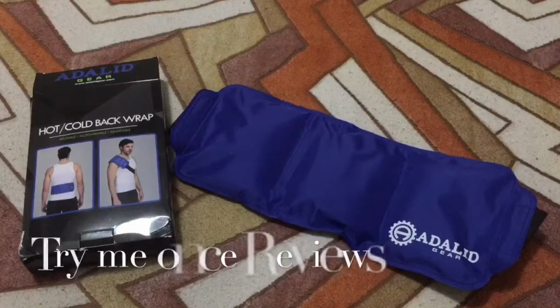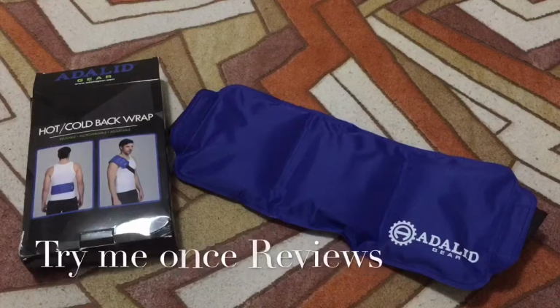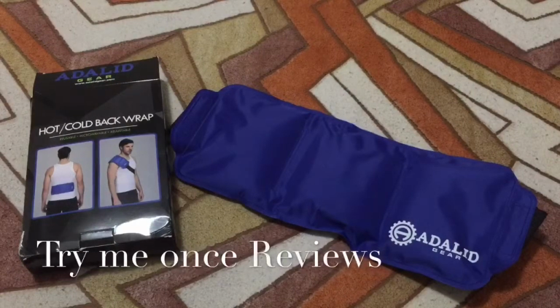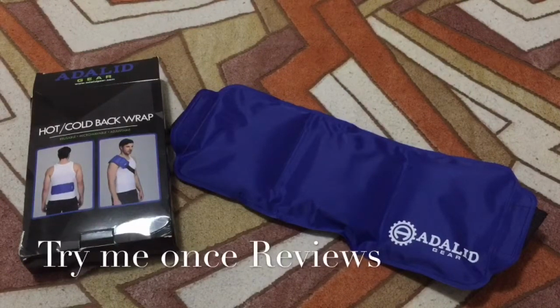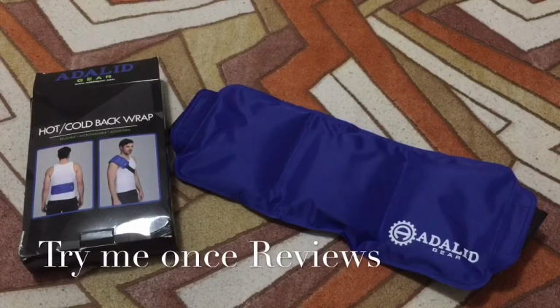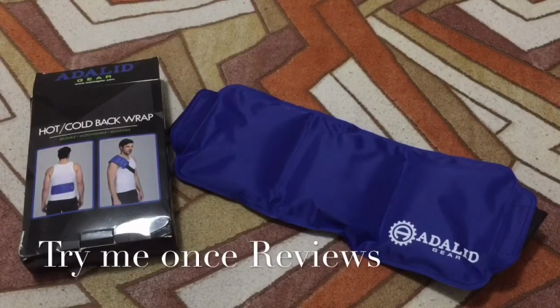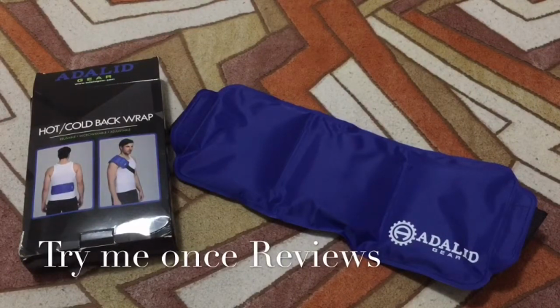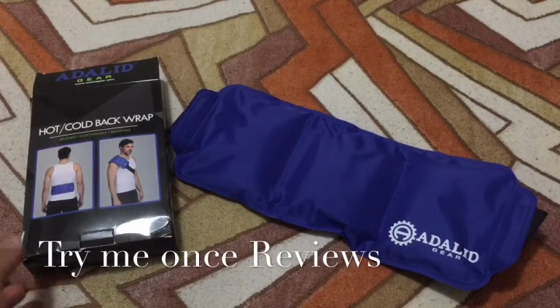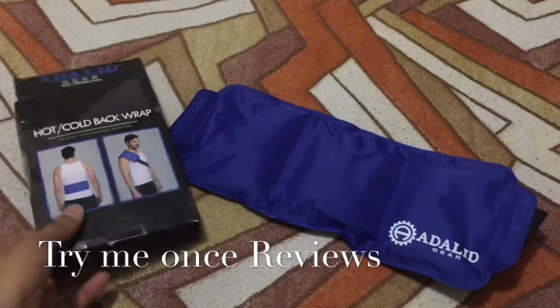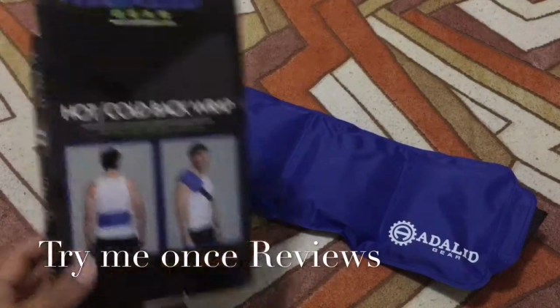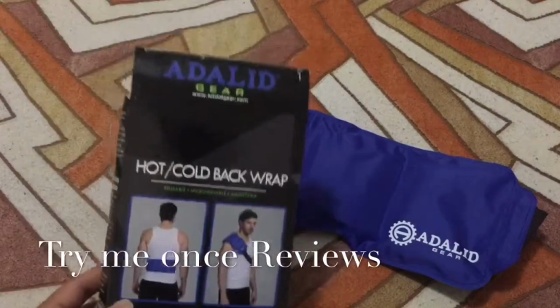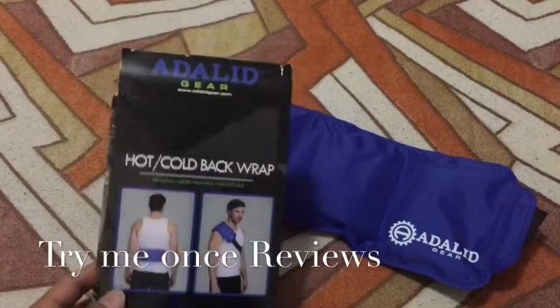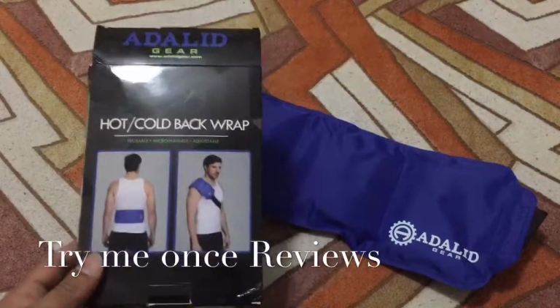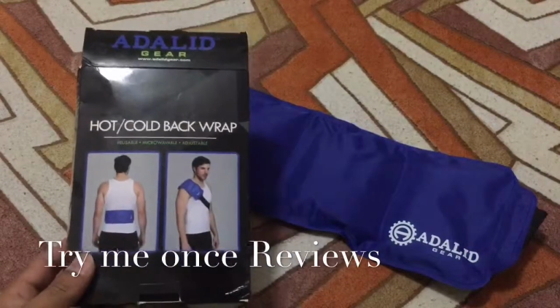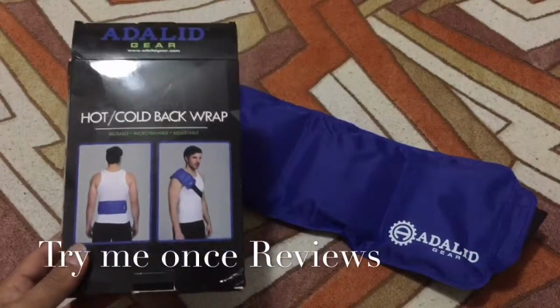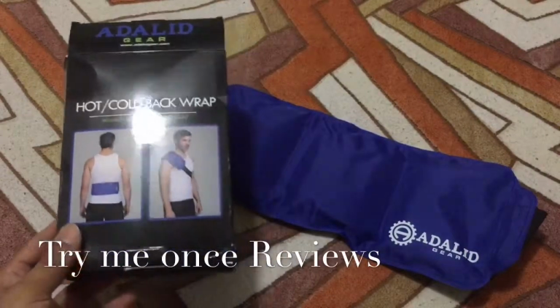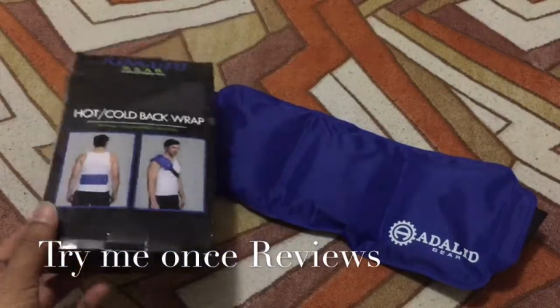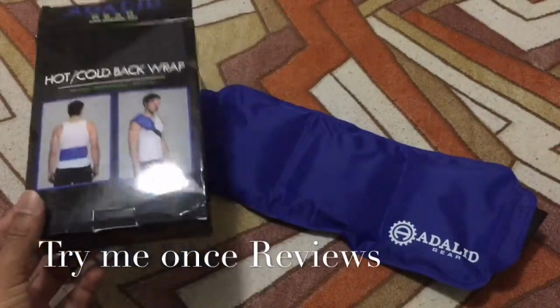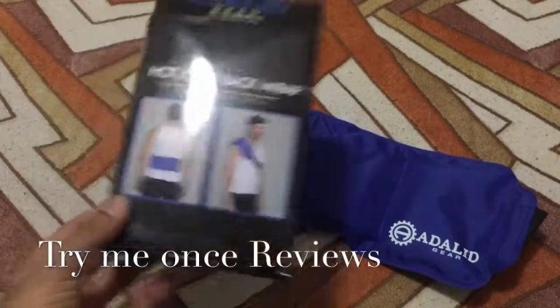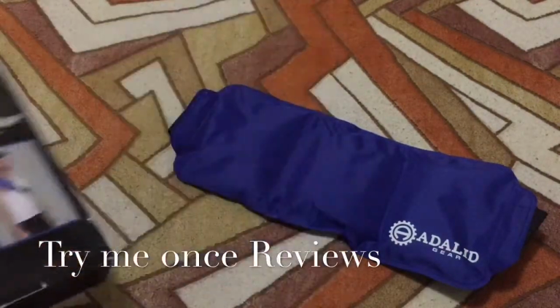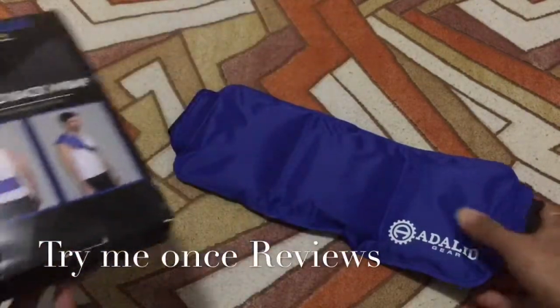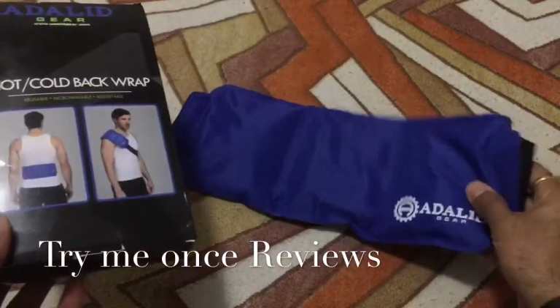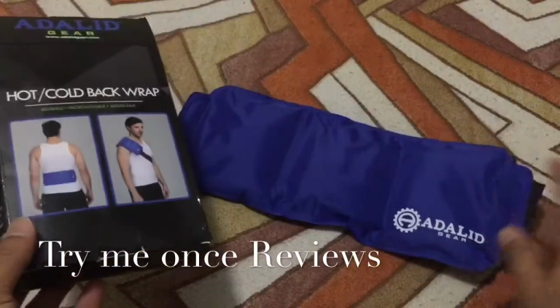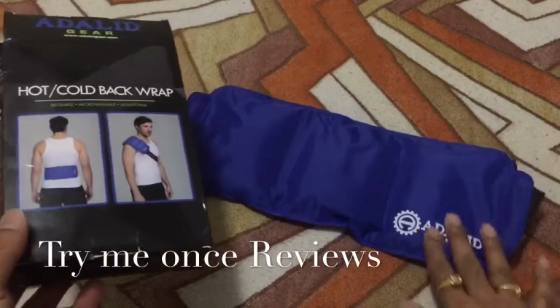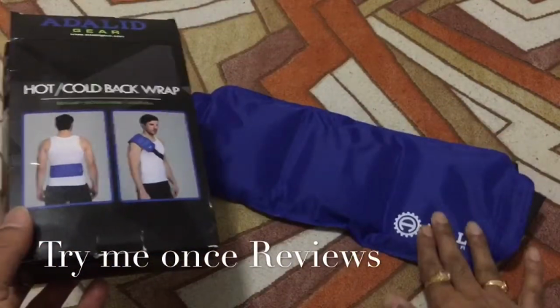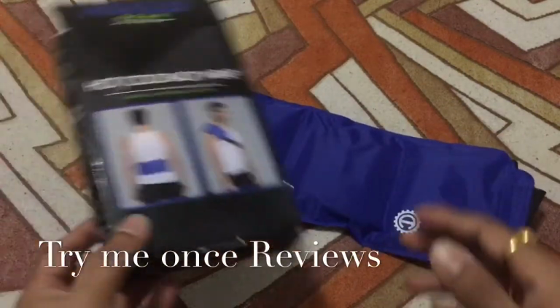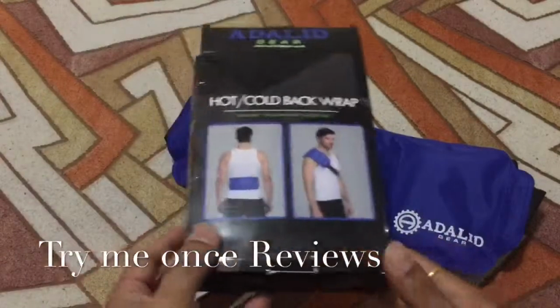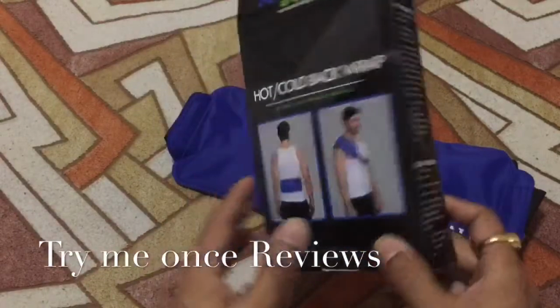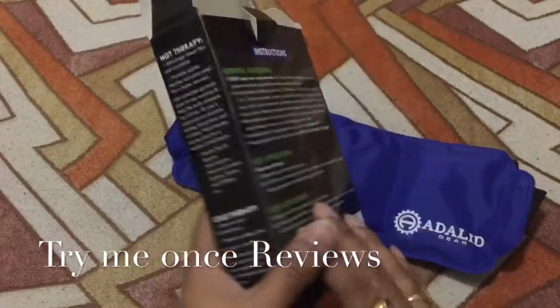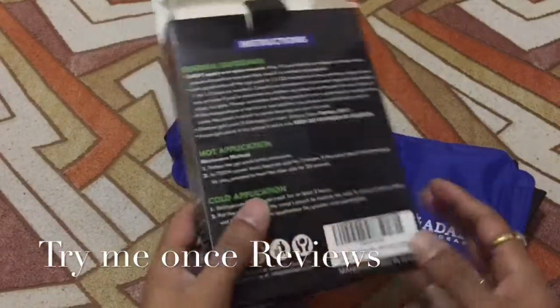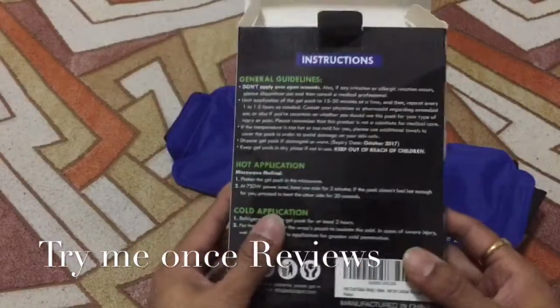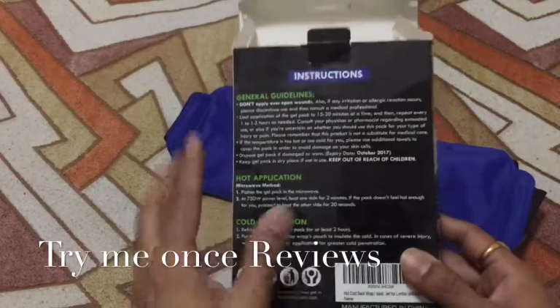Hello everyone, this is B for Try Me Once Reviews and today we are reviewing the Adelid Gear Hot and Cold Black Wrap. This is what you get — this is the hot and cold therapy wrap.